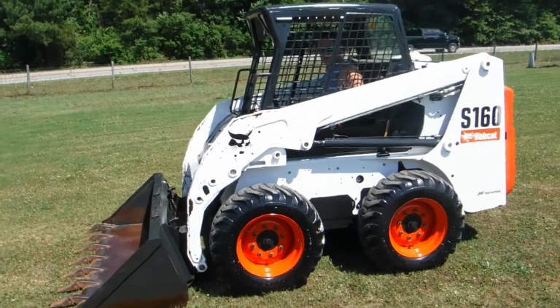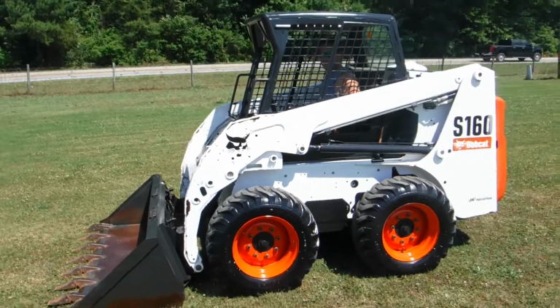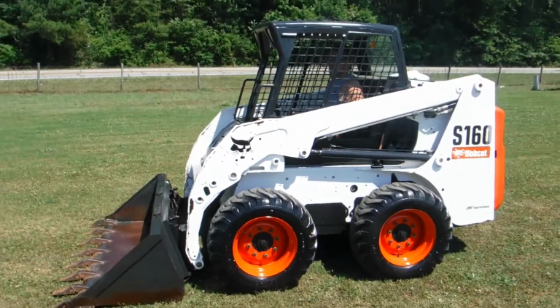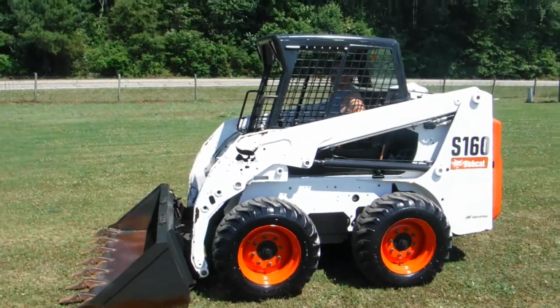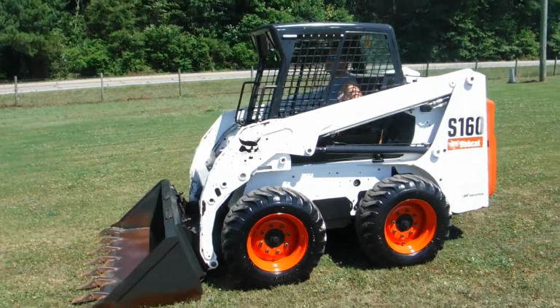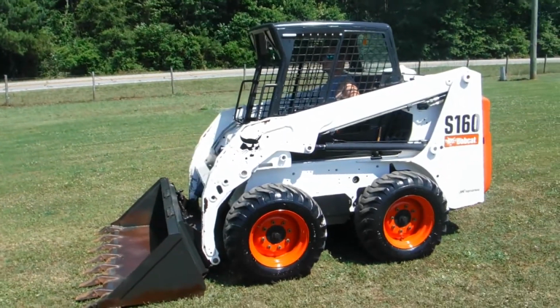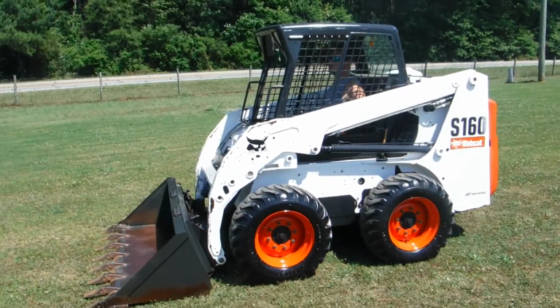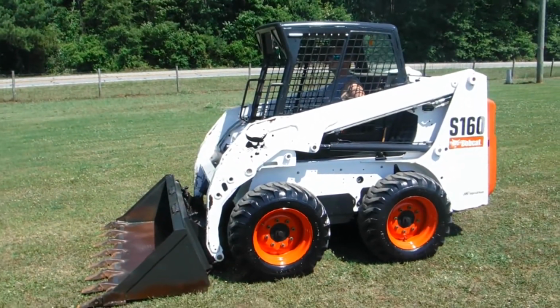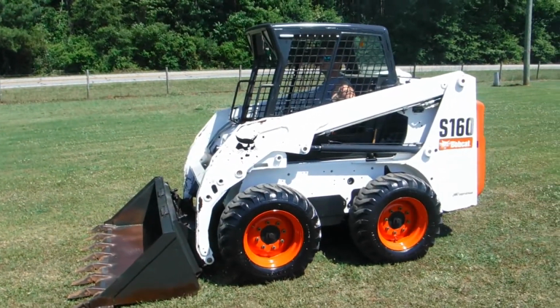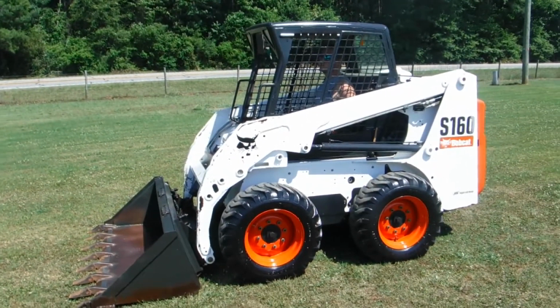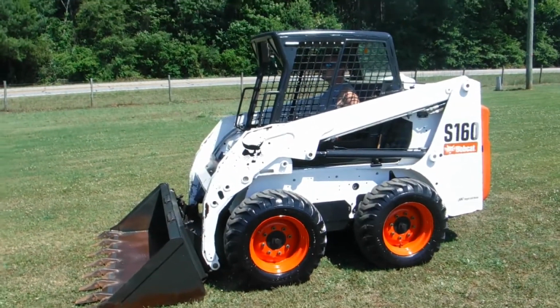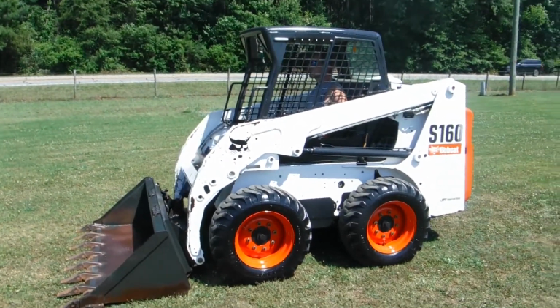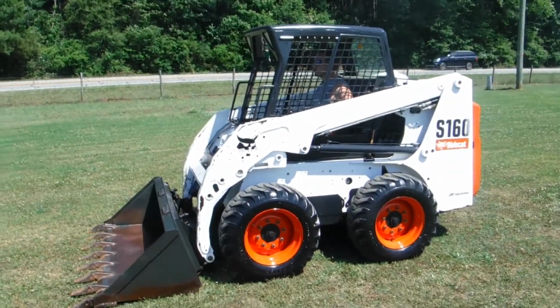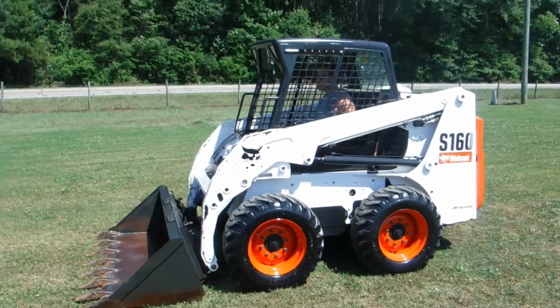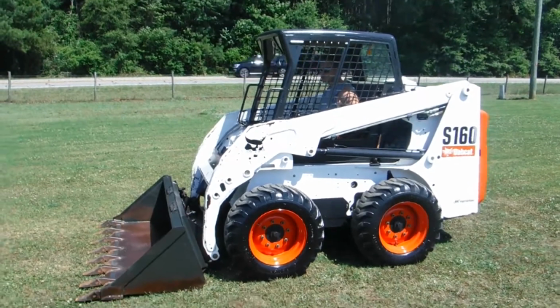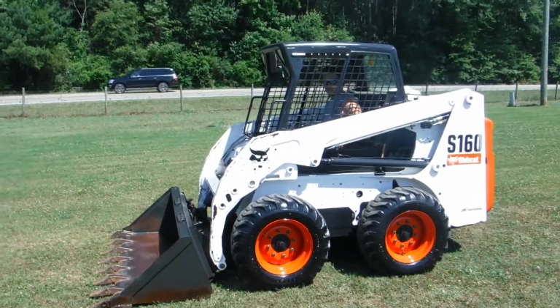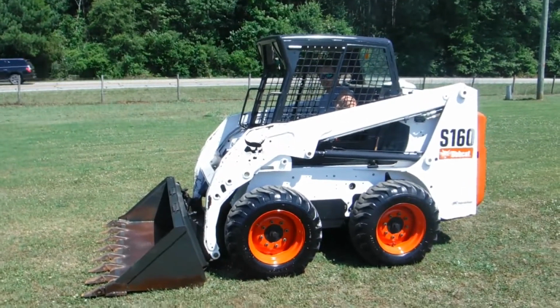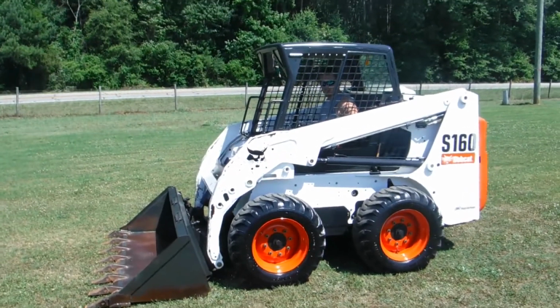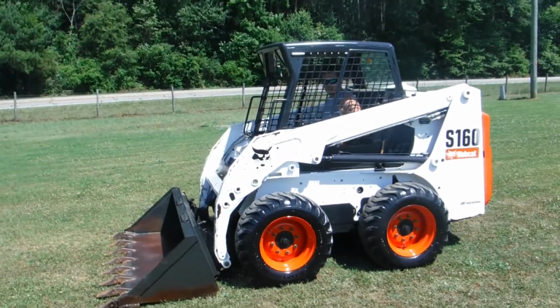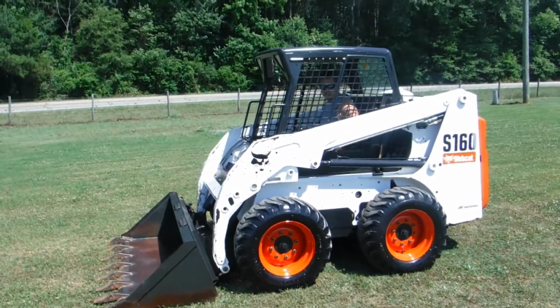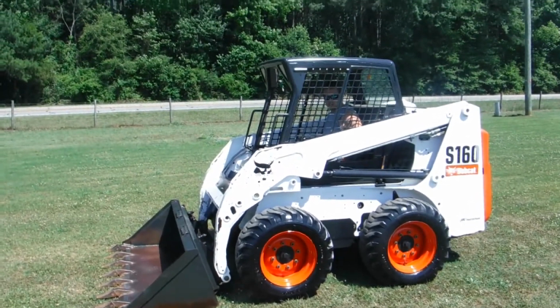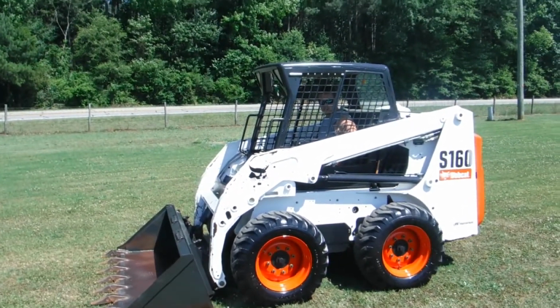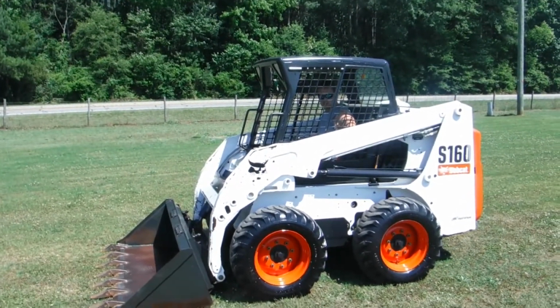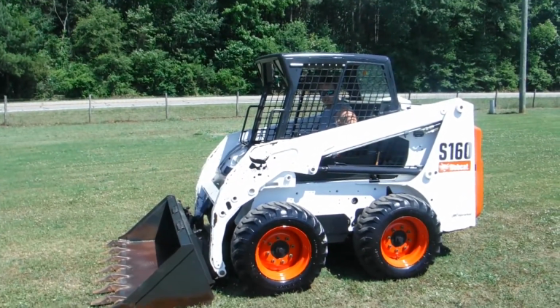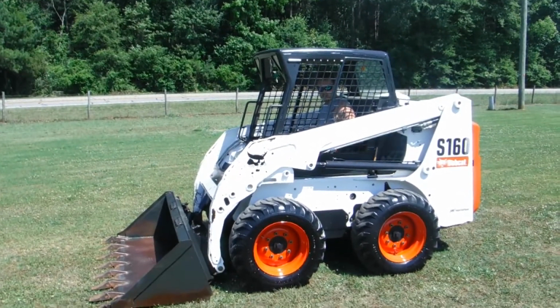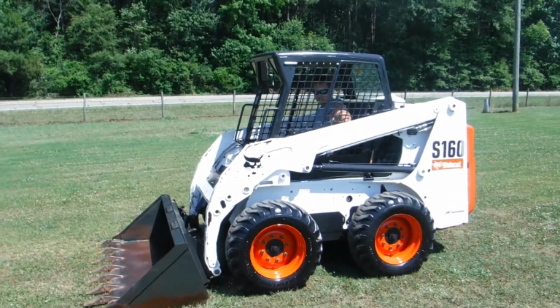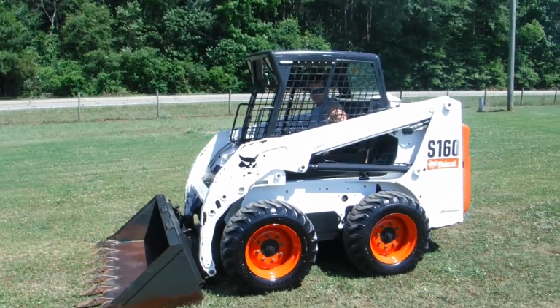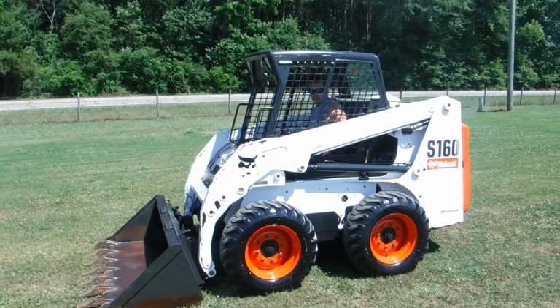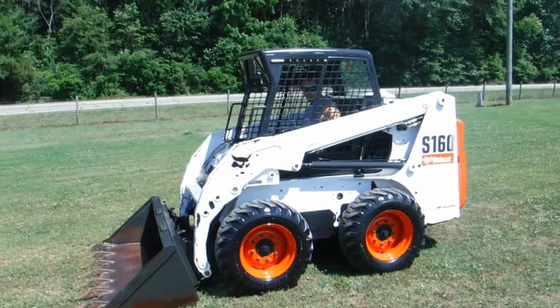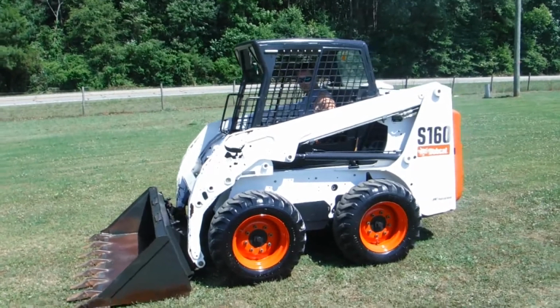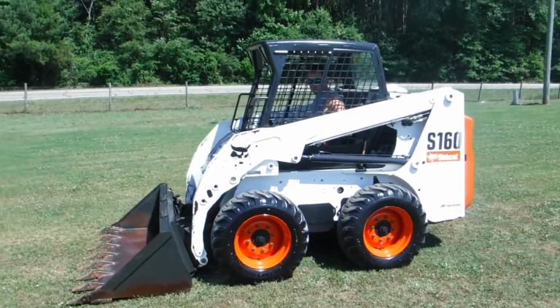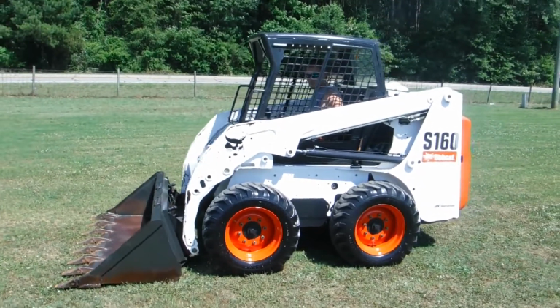Ladies and gentlemen, have we really got a treat for you today. You depend on Routing and Sons to bring you nice, clean, original equipment, and we've got another piece here today — the Bobcat S160.